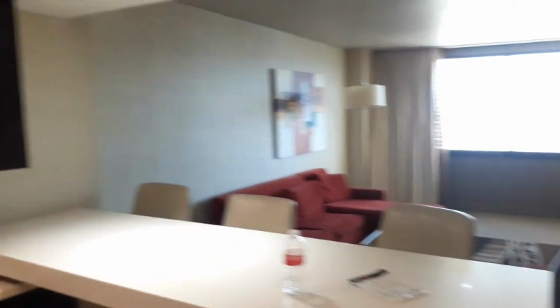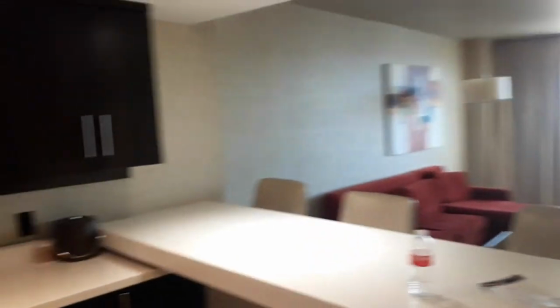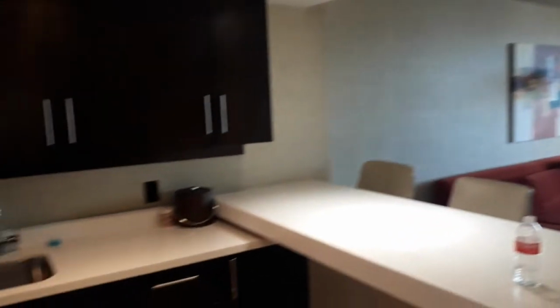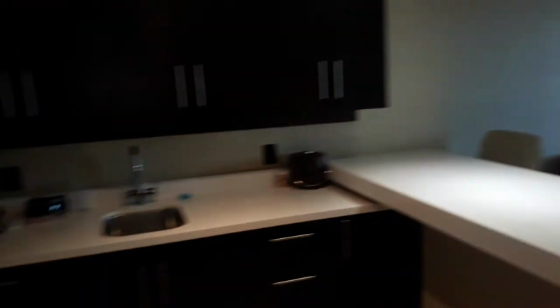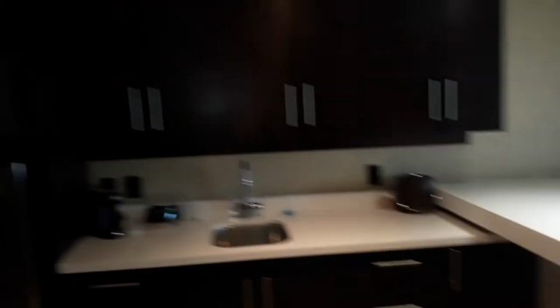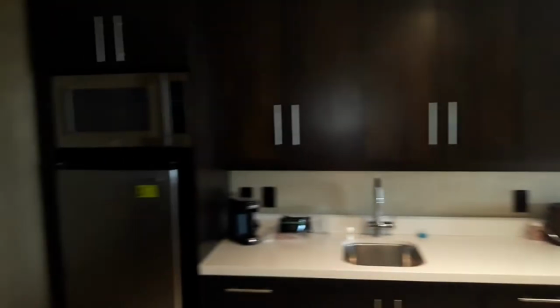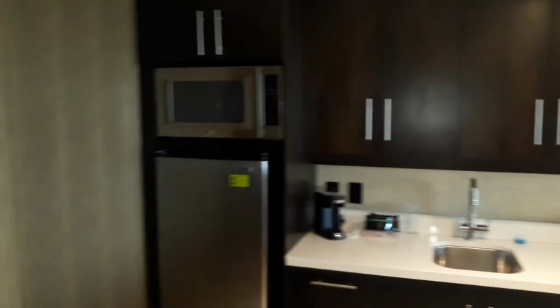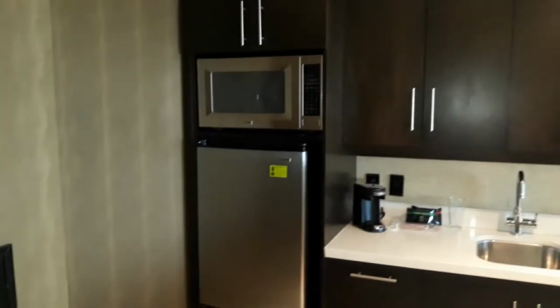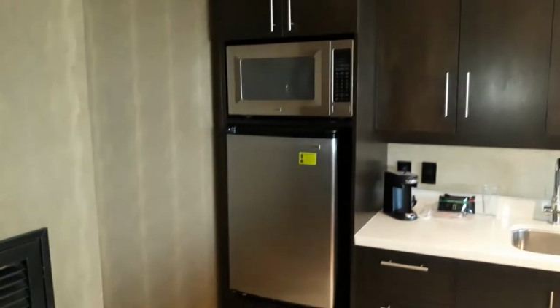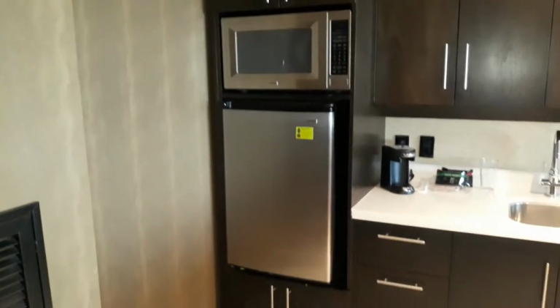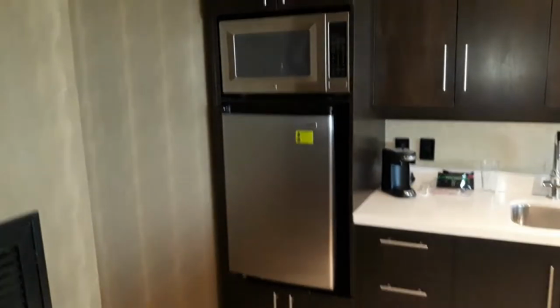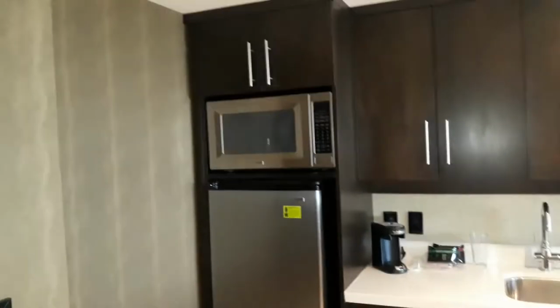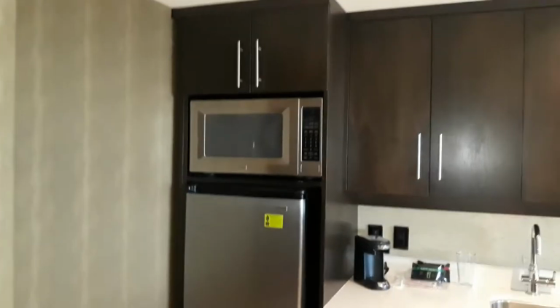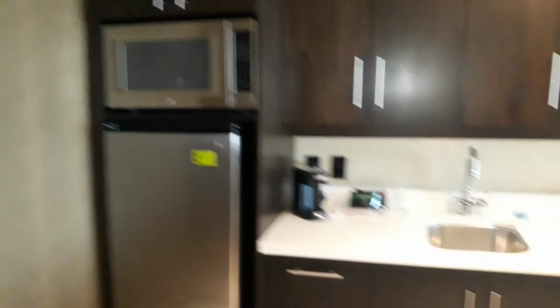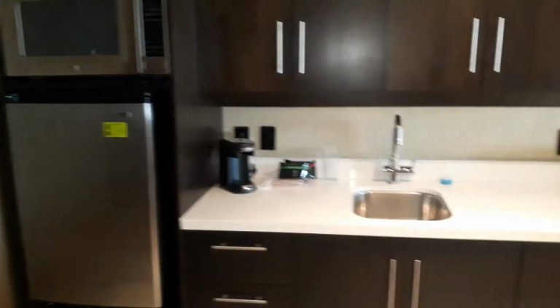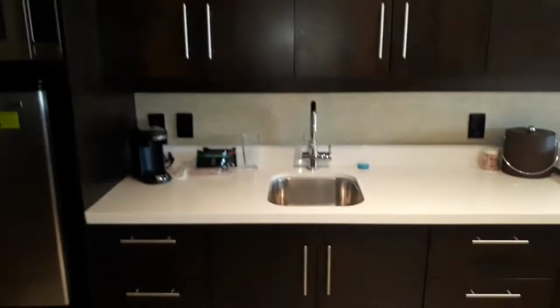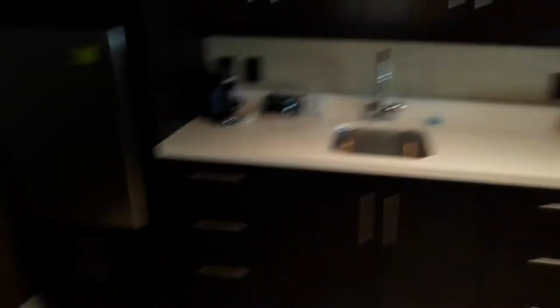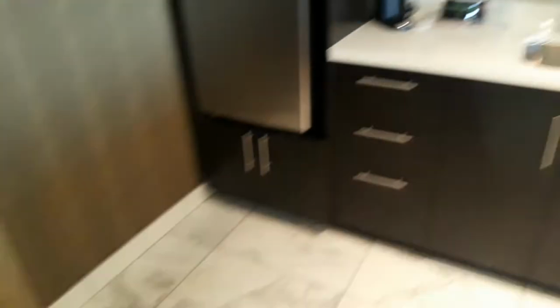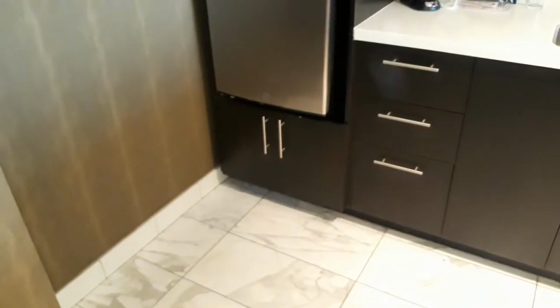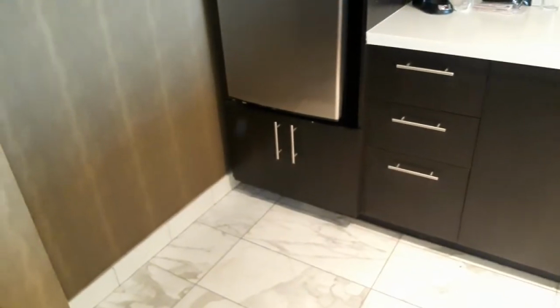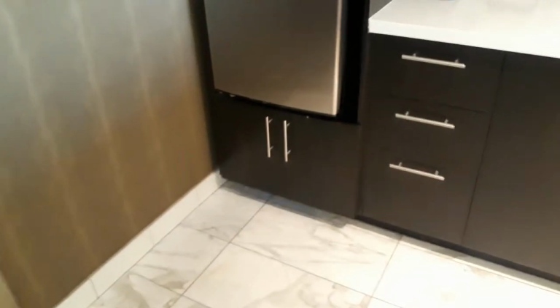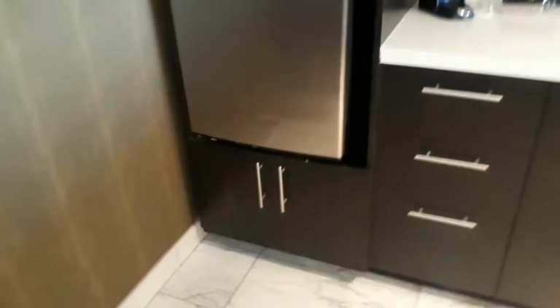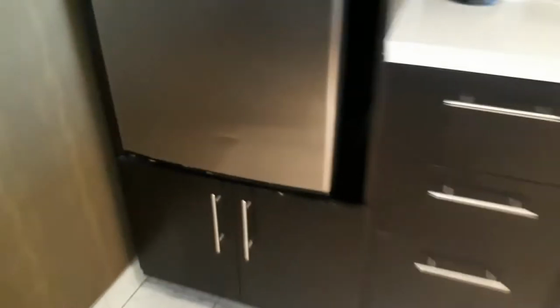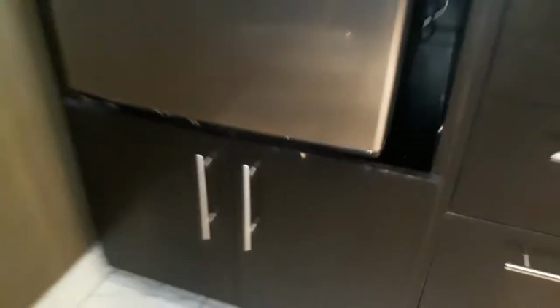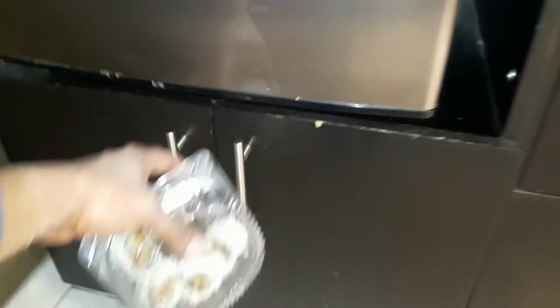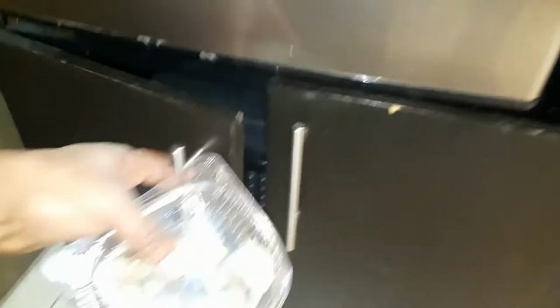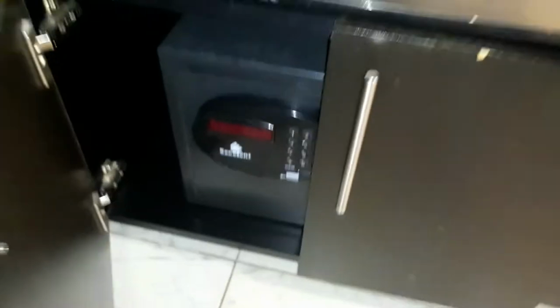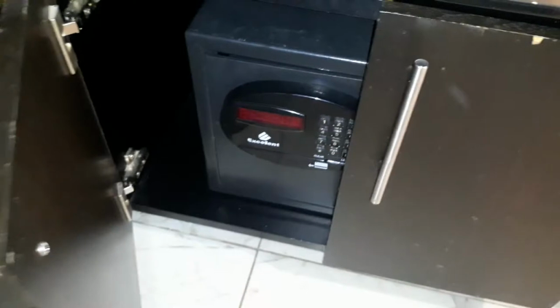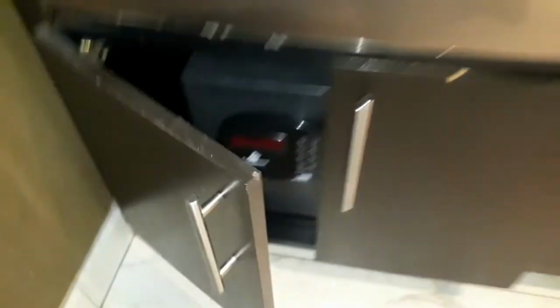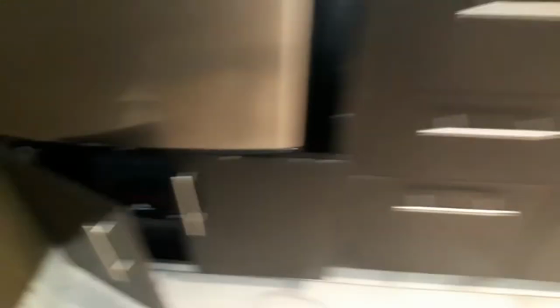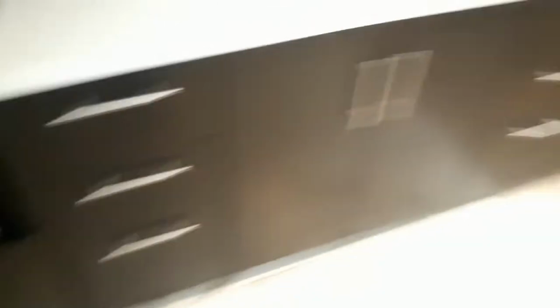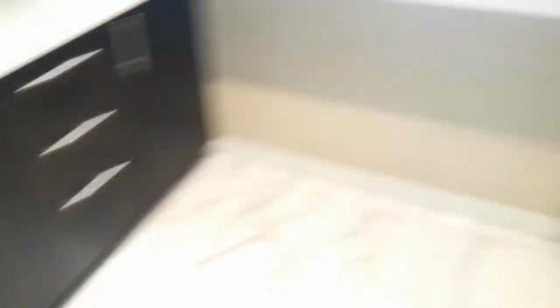This is hella spacious. It's nice, I really like it. Mini fridge, microwave, sink. You got a little mini safe in here as well, just in case you want to hide your stuff.